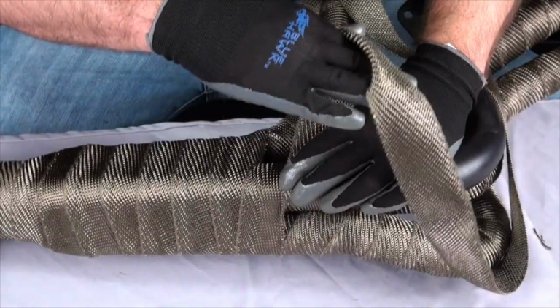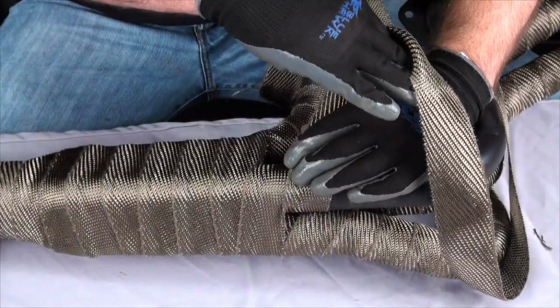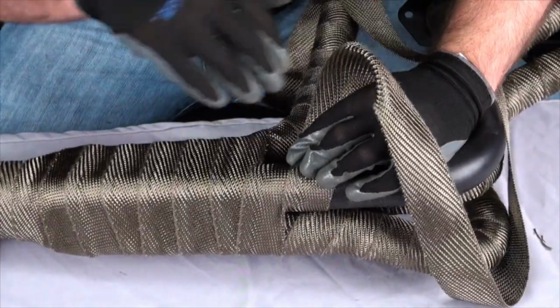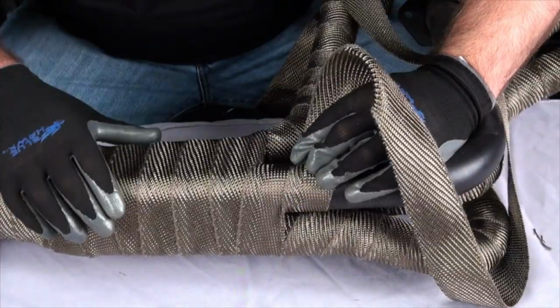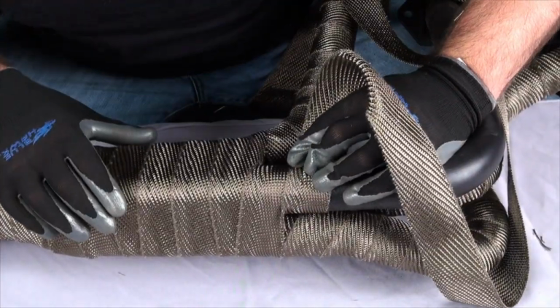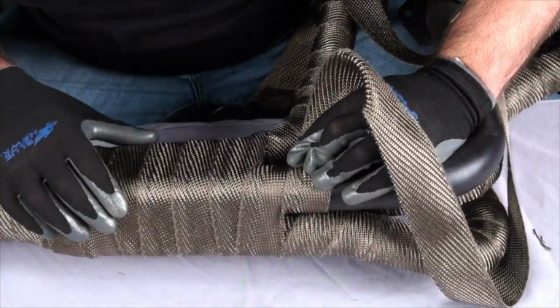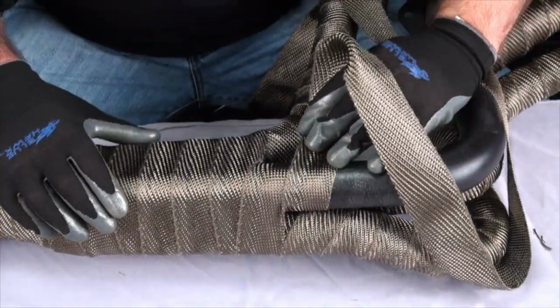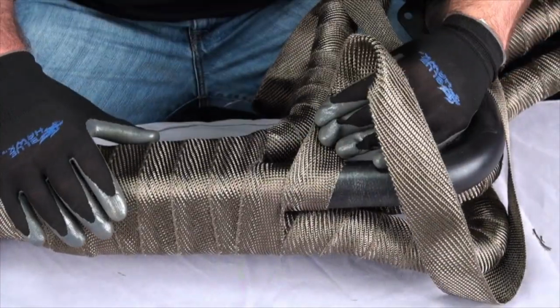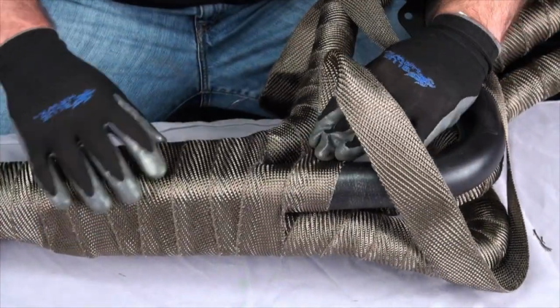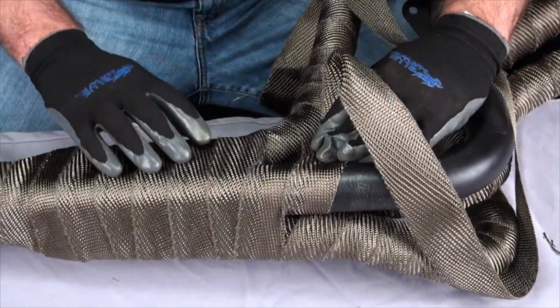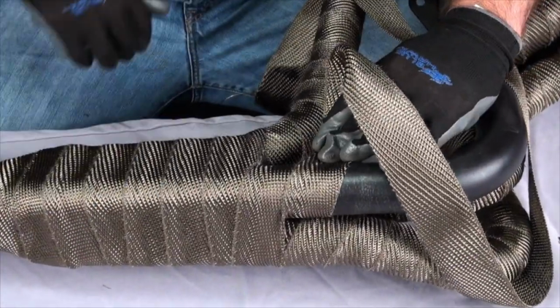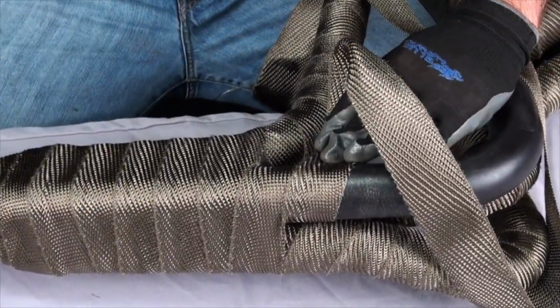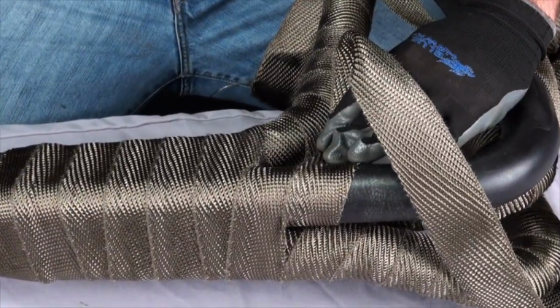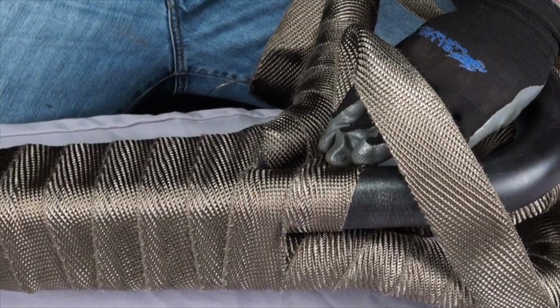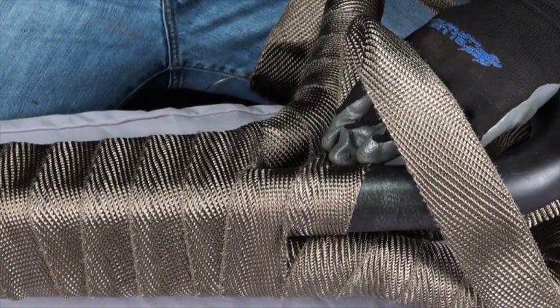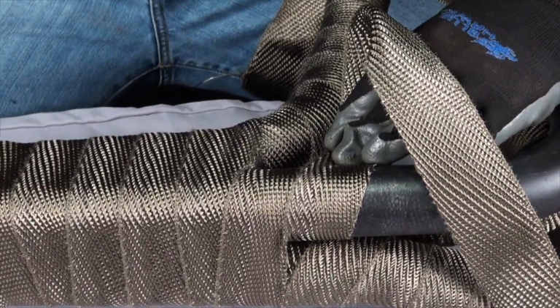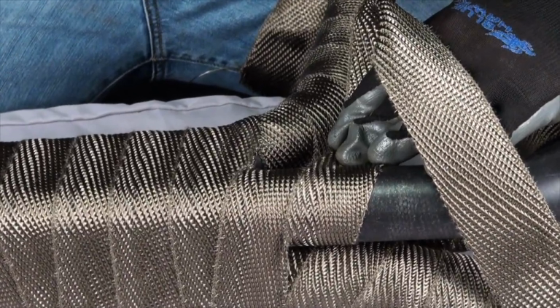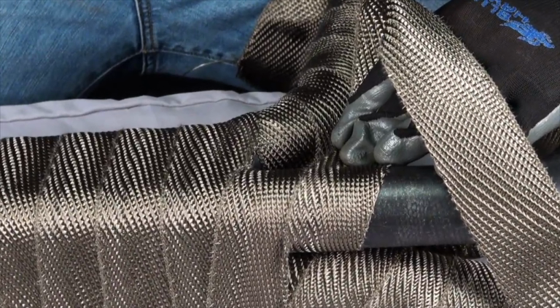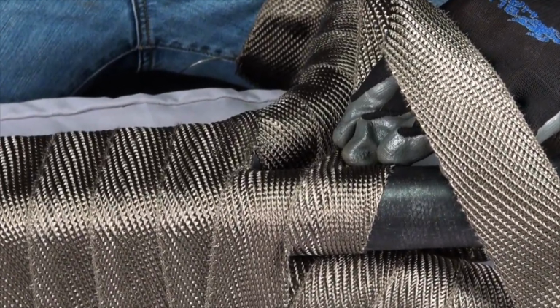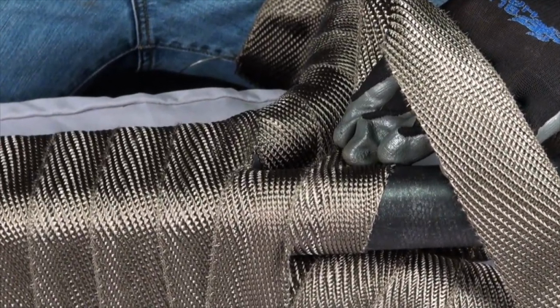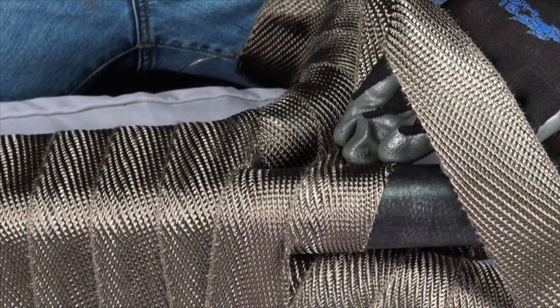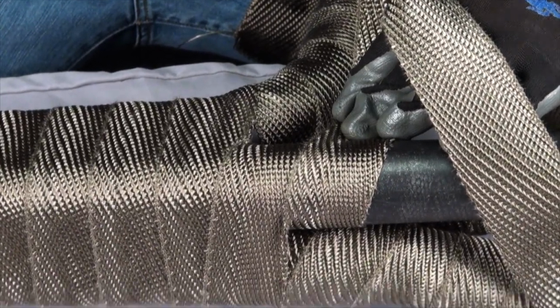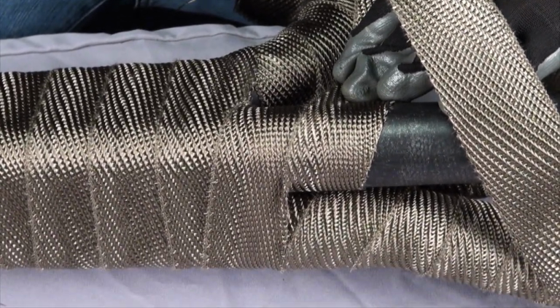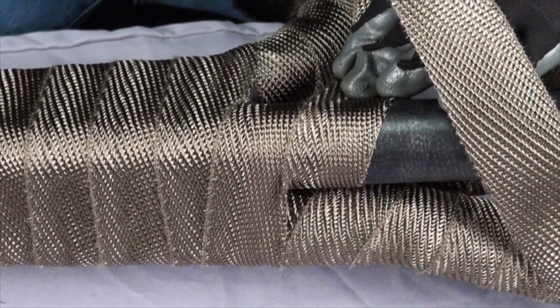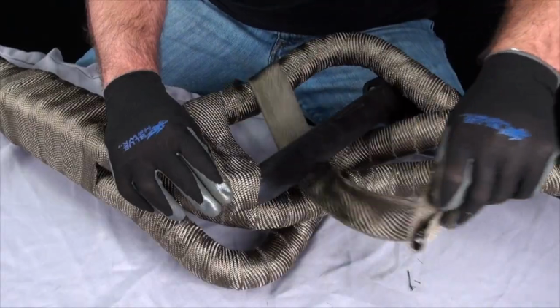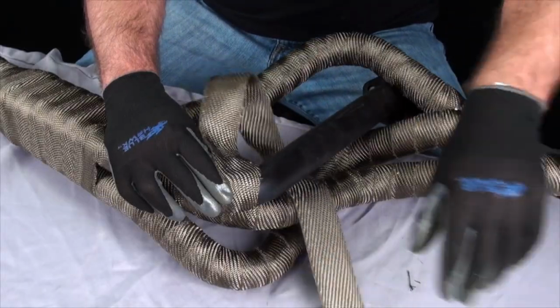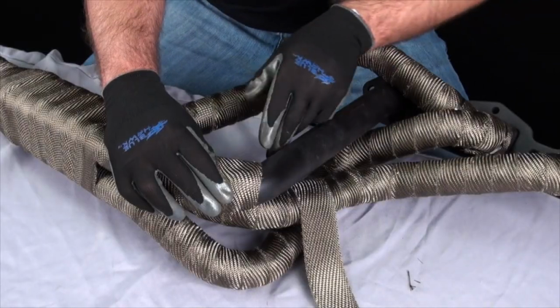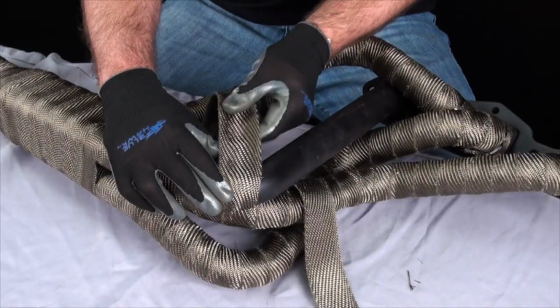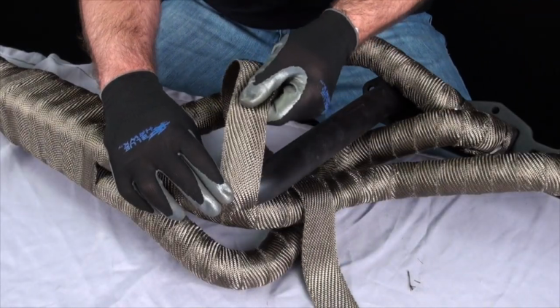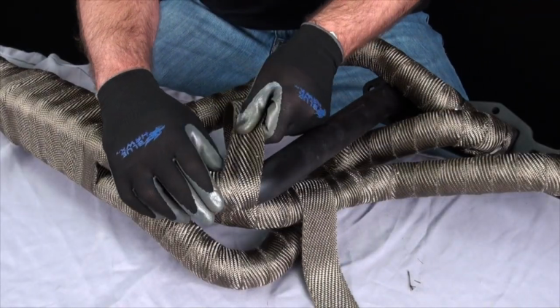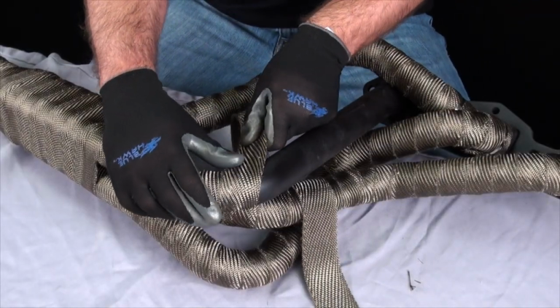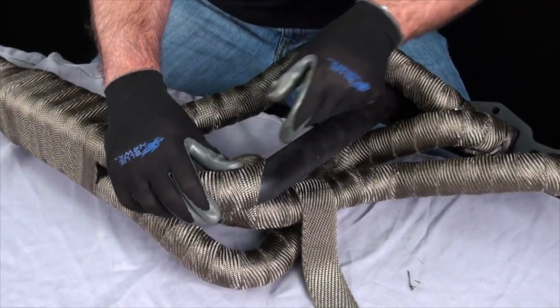Once you get the collector completely wrapped and get to the final pipe, overlap the first revolution on the single pipe with the collector wrap. This will give a nice overlap of the wrap. Finish the pipe the same way as the others and secure the end with a locking tie.